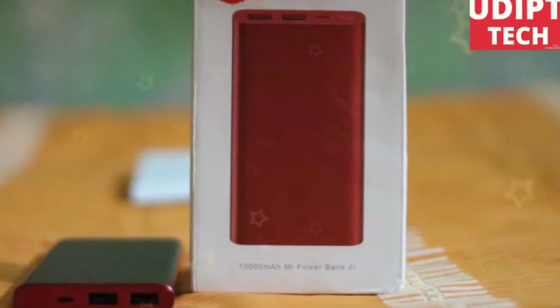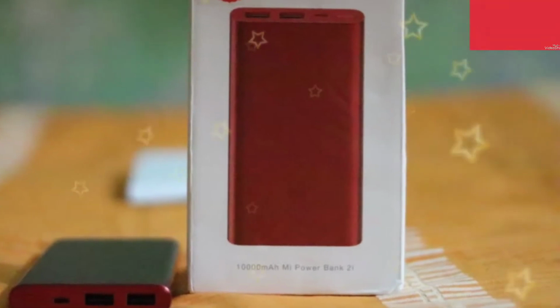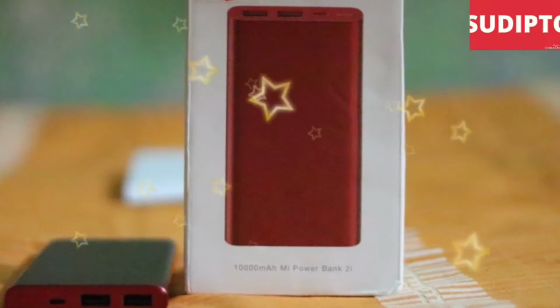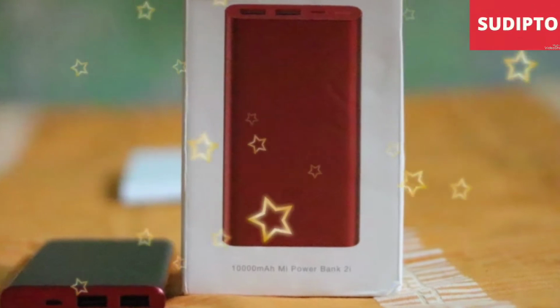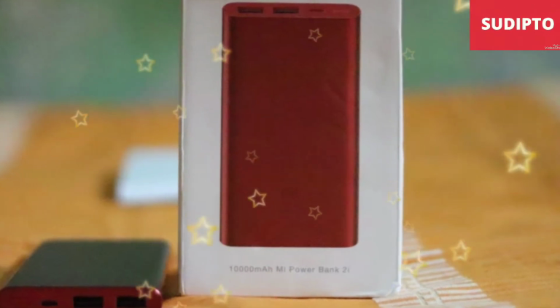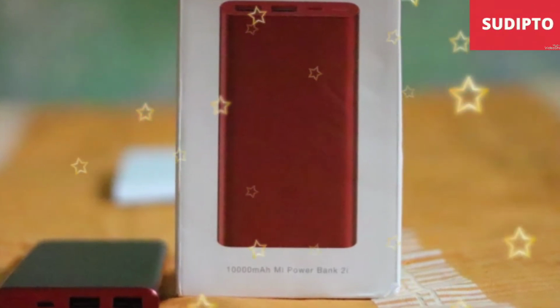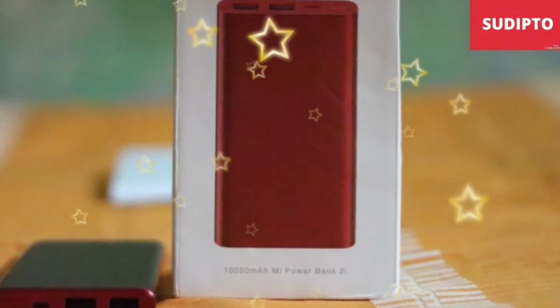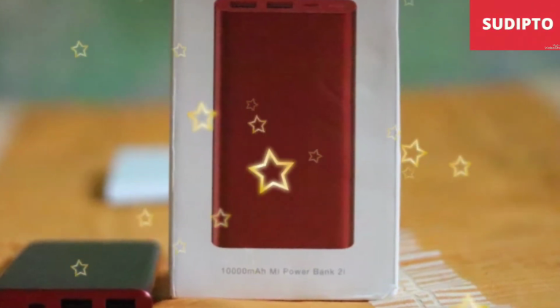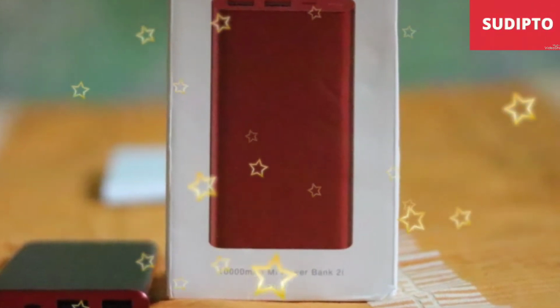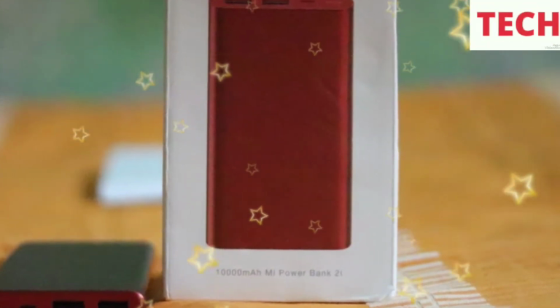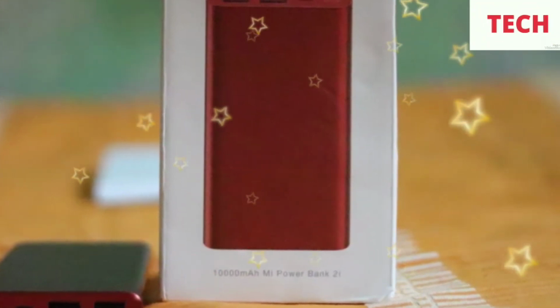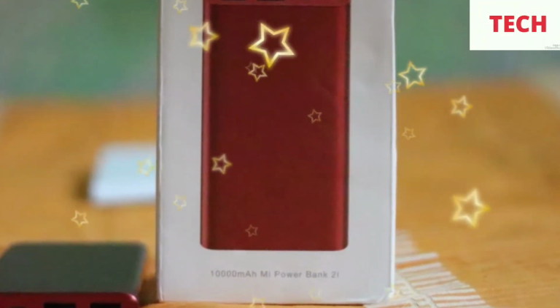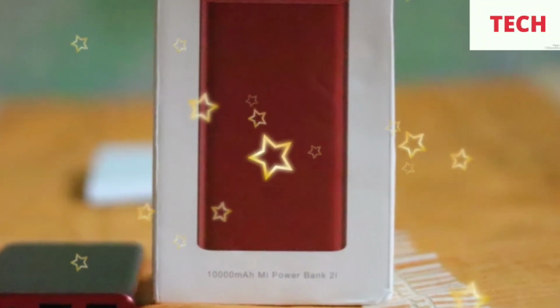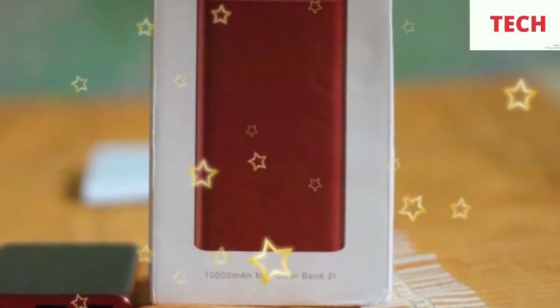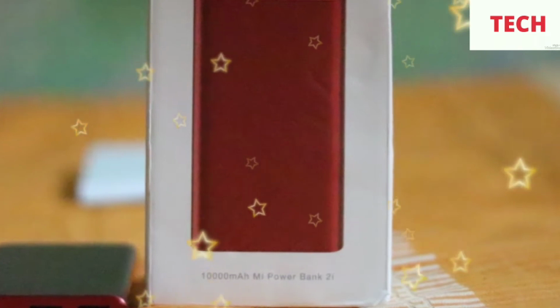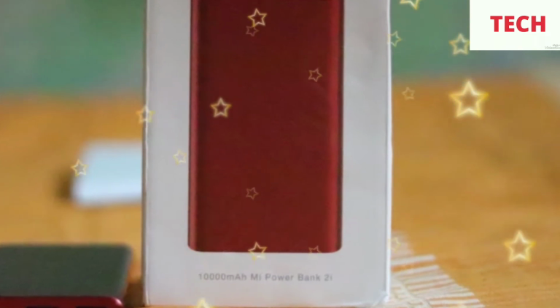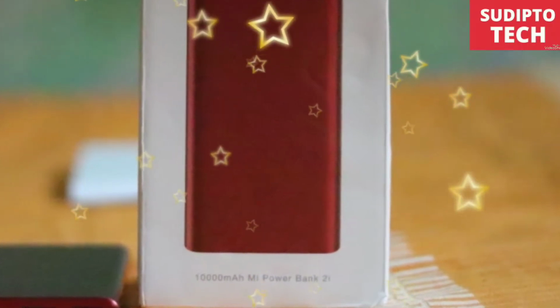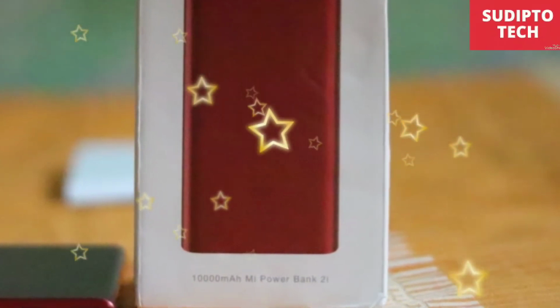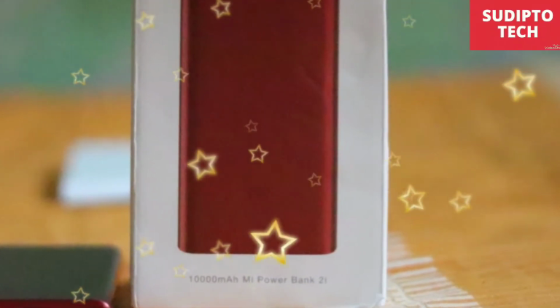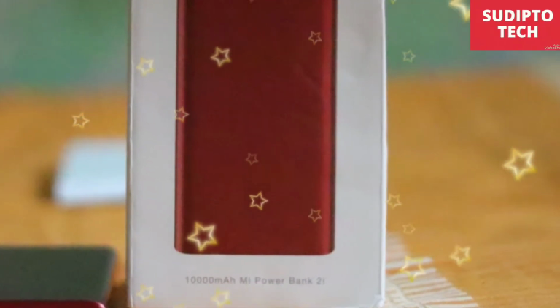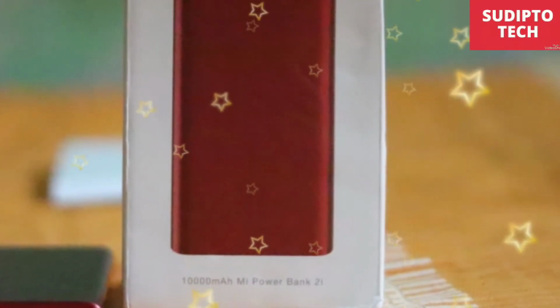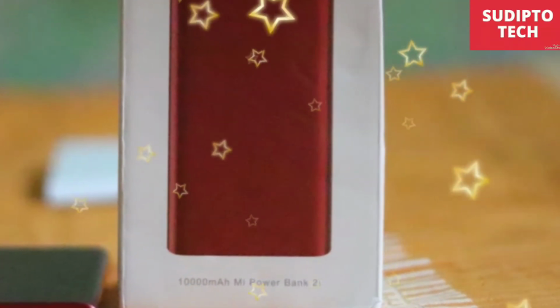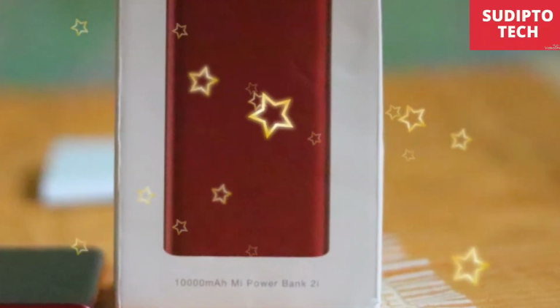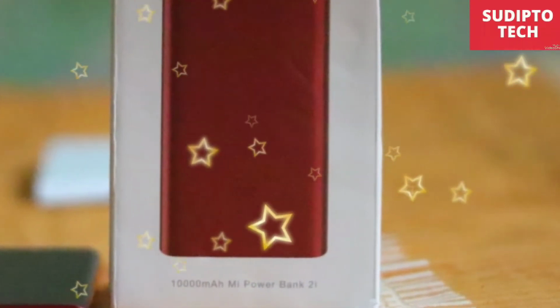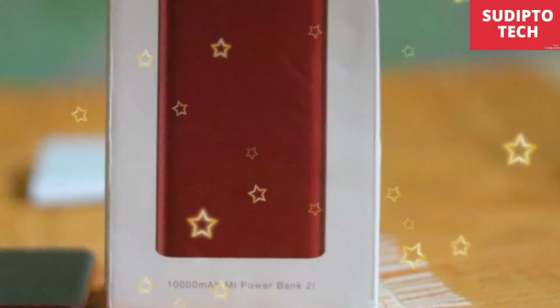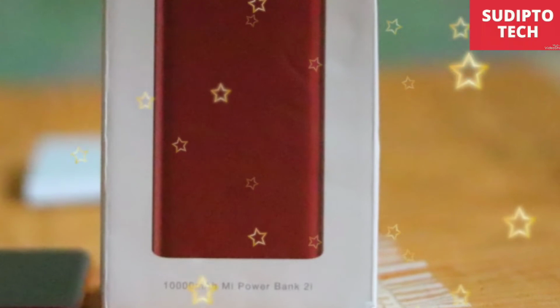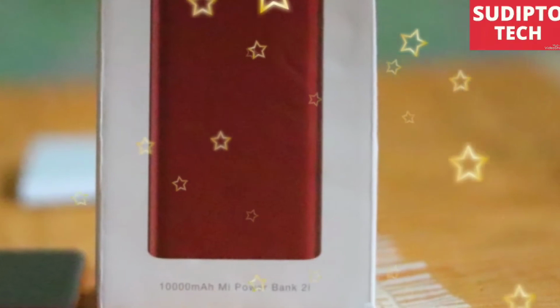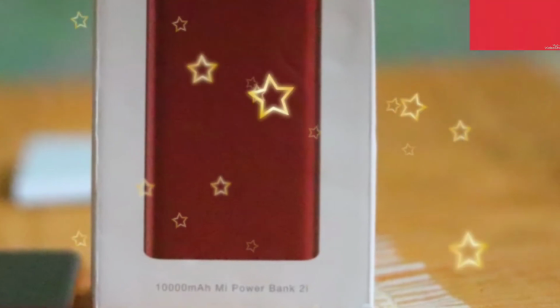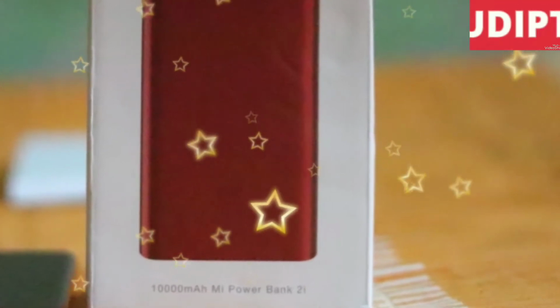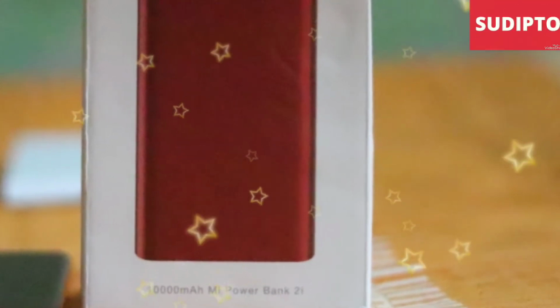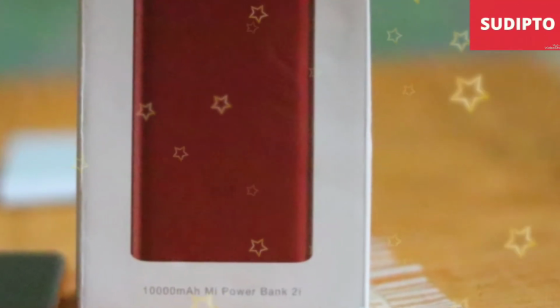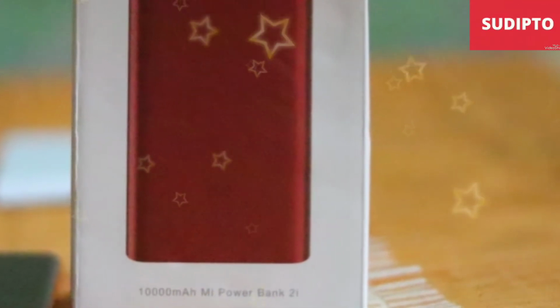What's happening guys, this is Shripped and you're watching Shripped Today. Wishing you all a great day. Welcome to my channel. In this particular video I am going to unbox the Mi 10,000mAh PowerBank 2i in front of you in the red edition. So guys let's unbox and see what's inside.